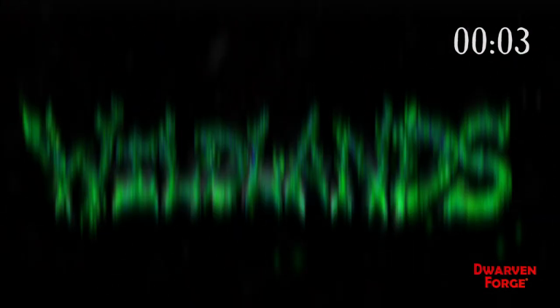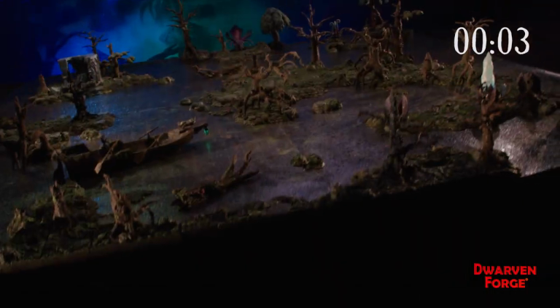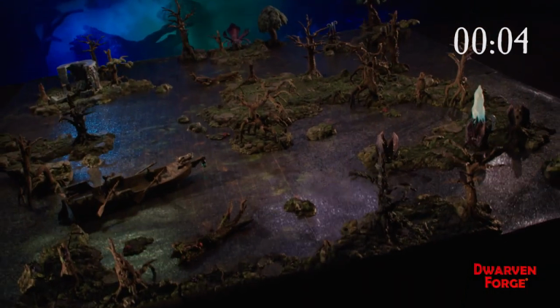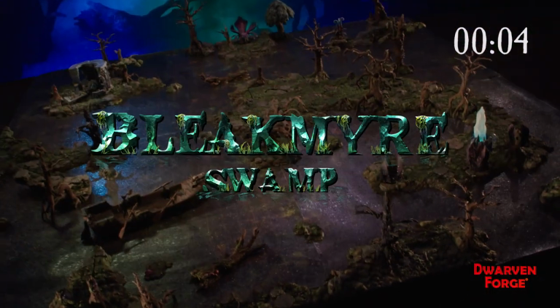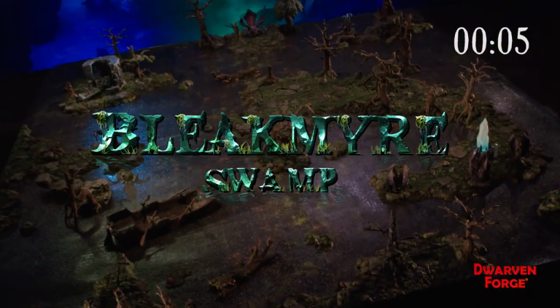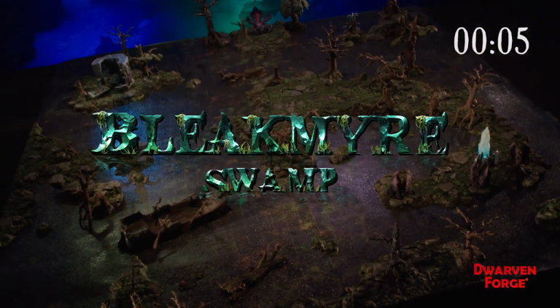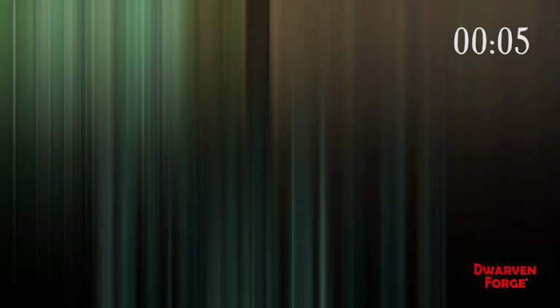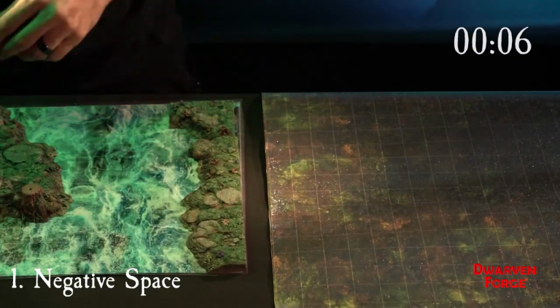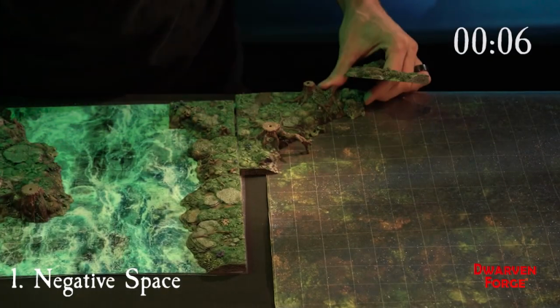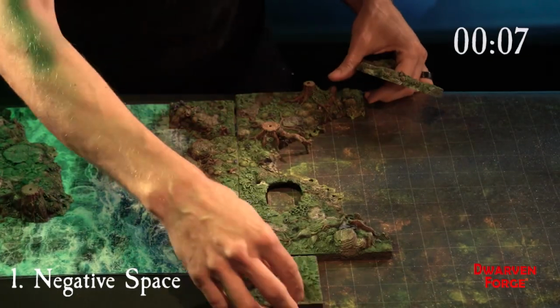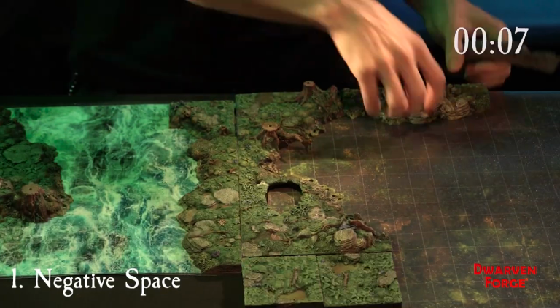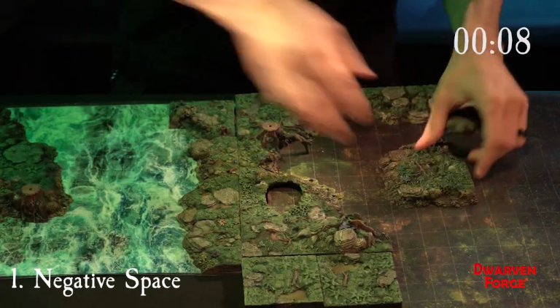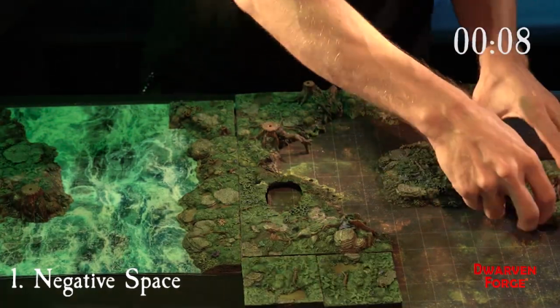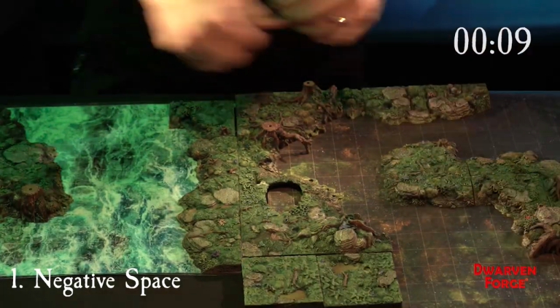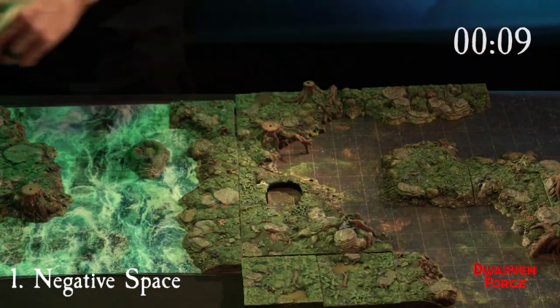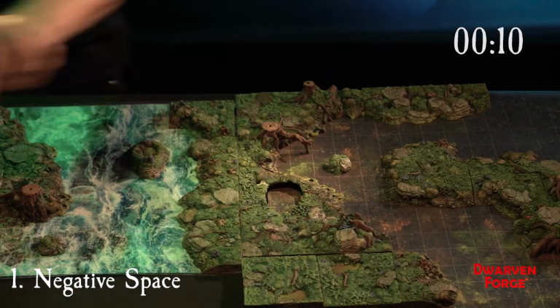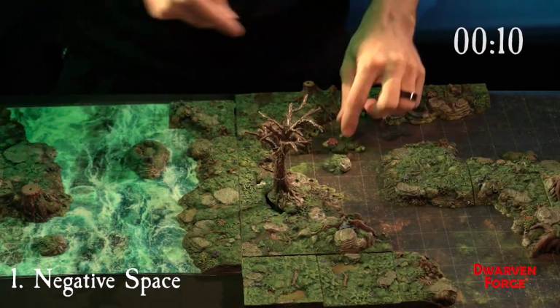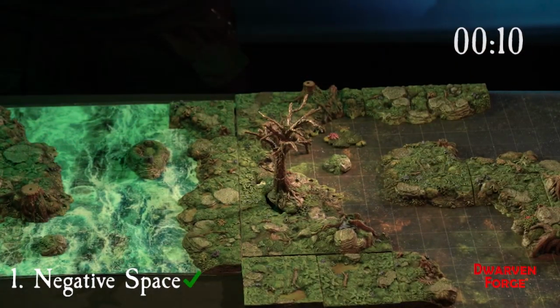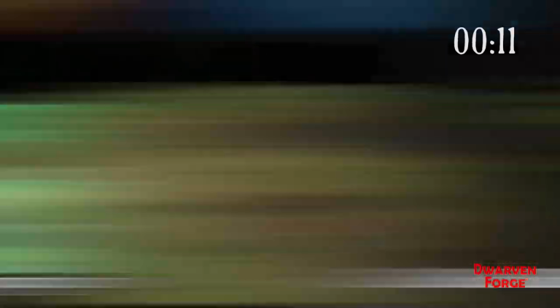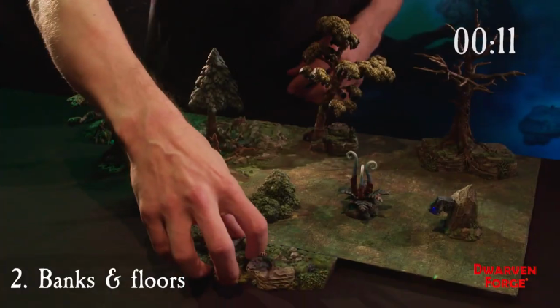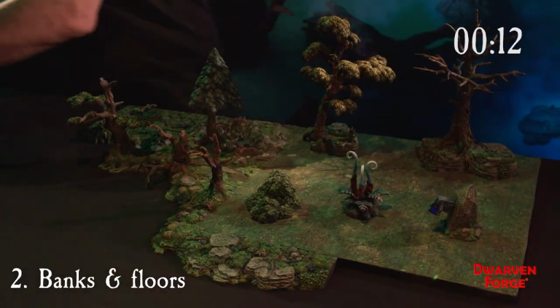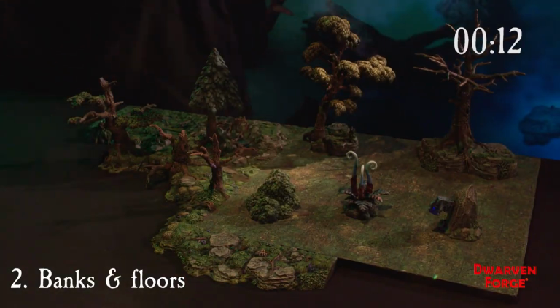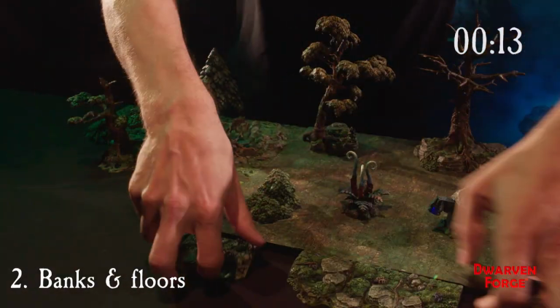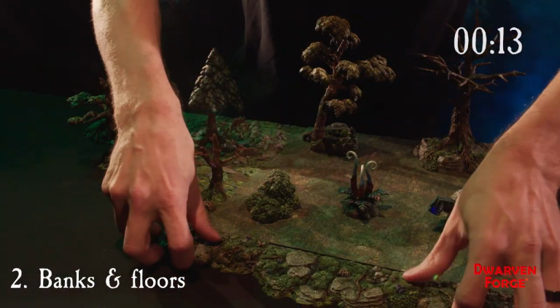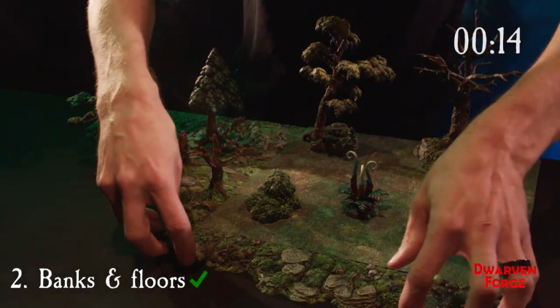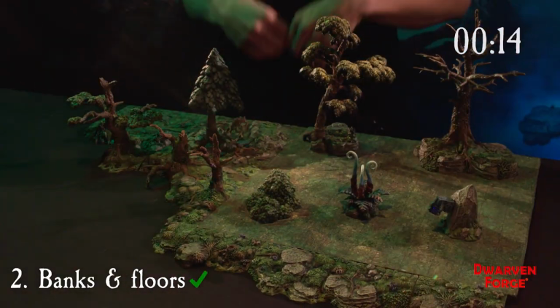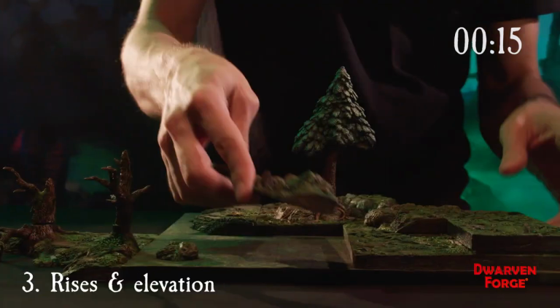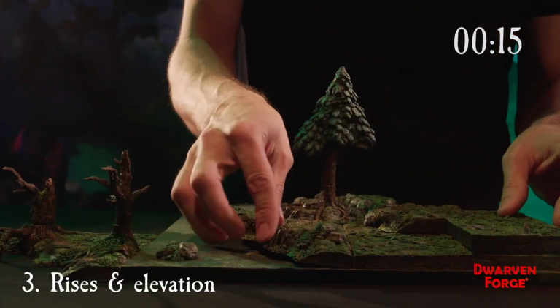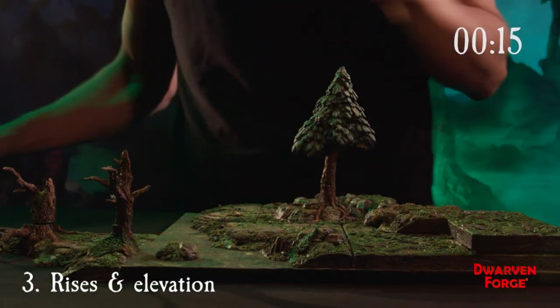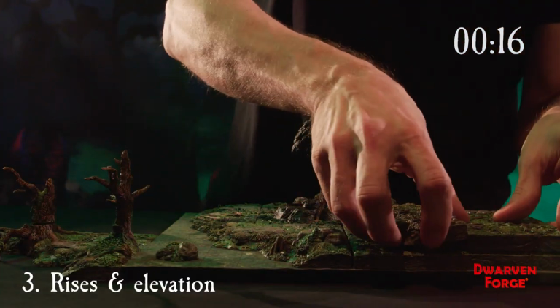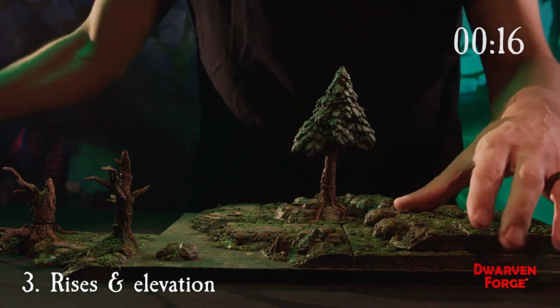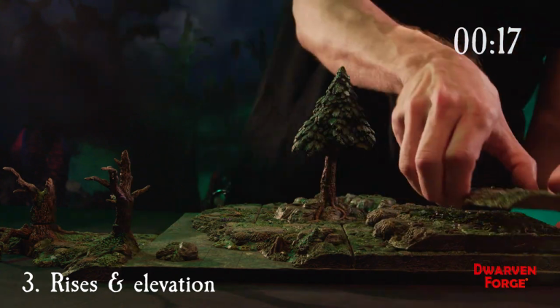This is Bleakmeyer Swamp in under 60 seconds. The swamp banks pieces are designed to work on negative space such as our terrain trays and water texture mats. The banks blend seamlessly with our forest floors and battle boards. They can also be used to create gentle rises and elevation.